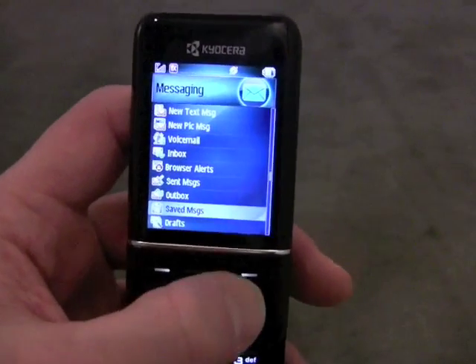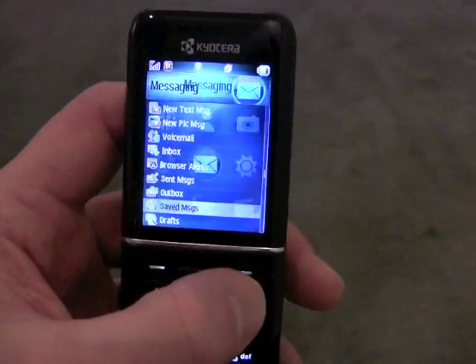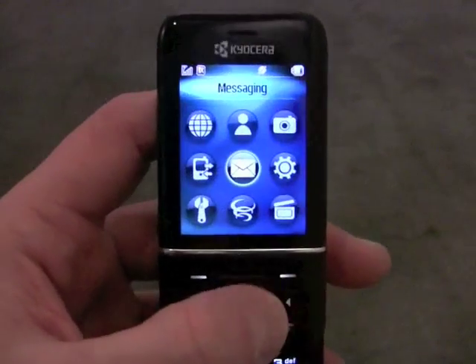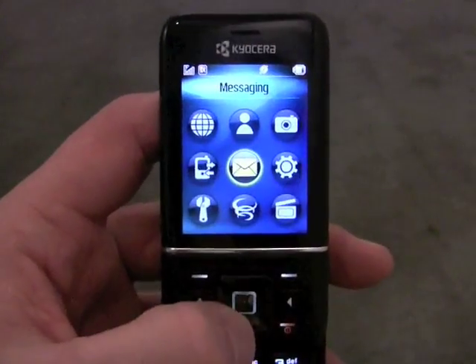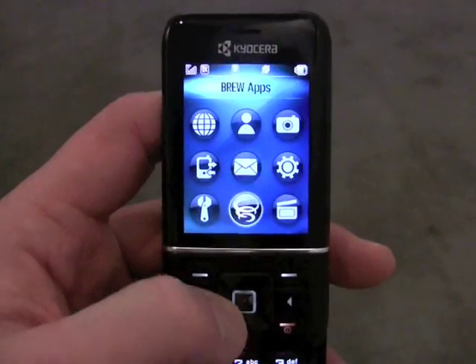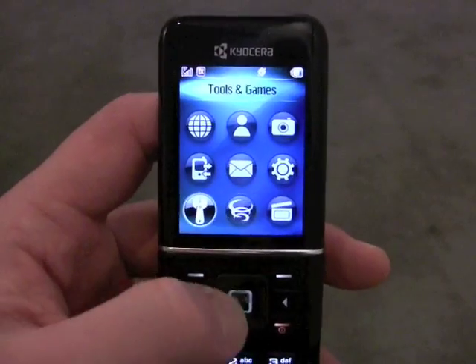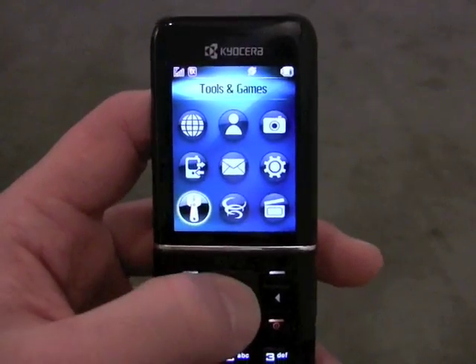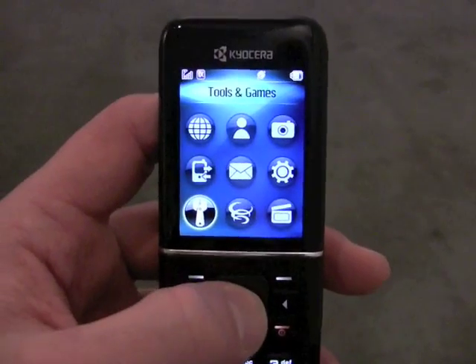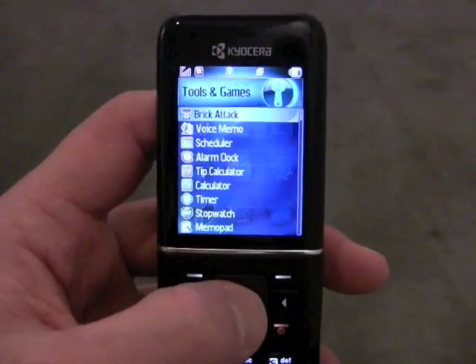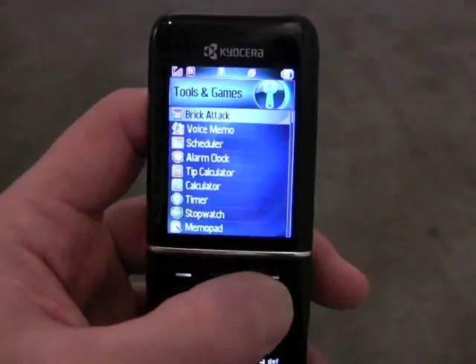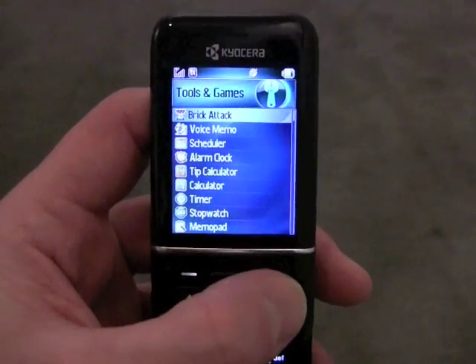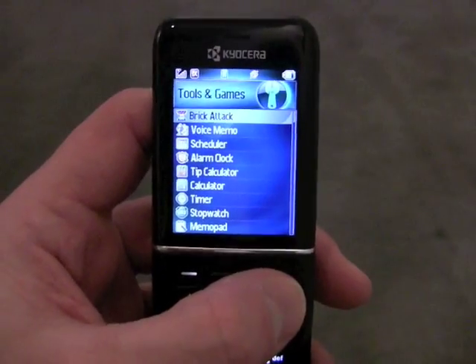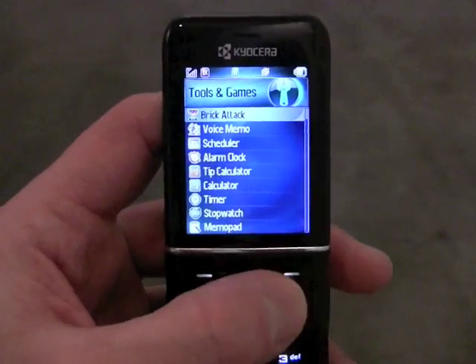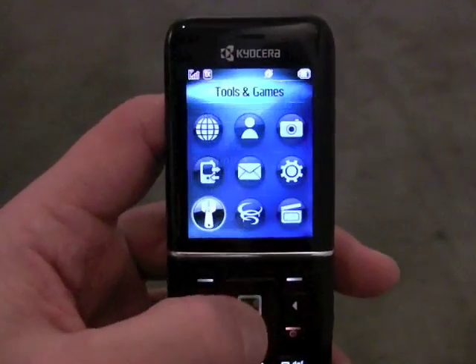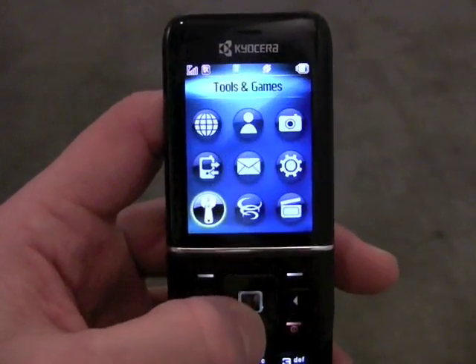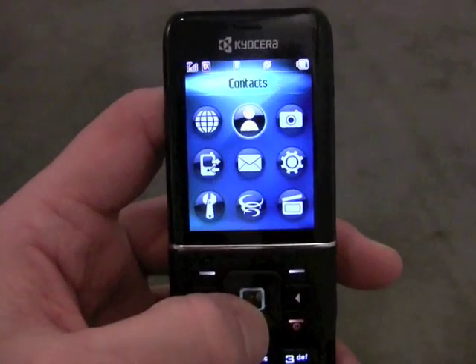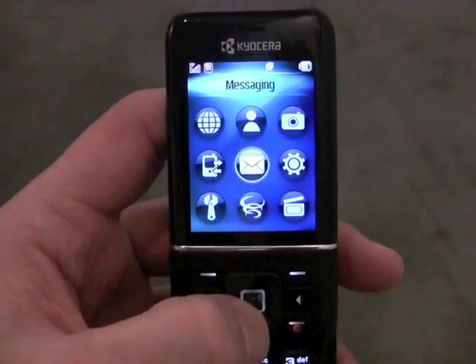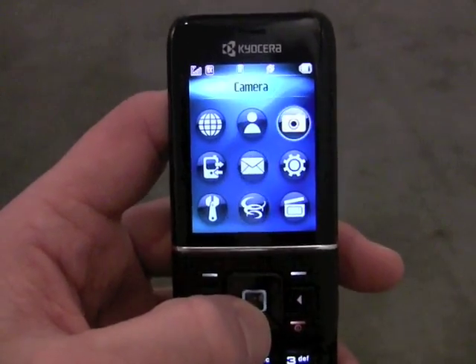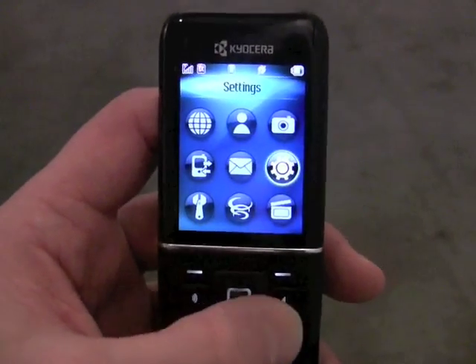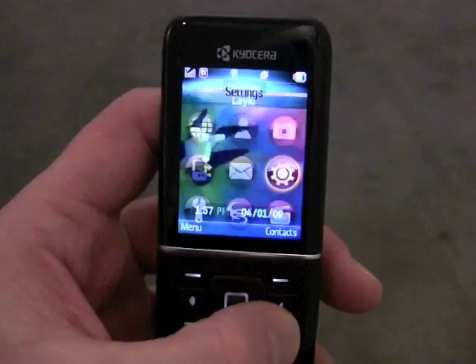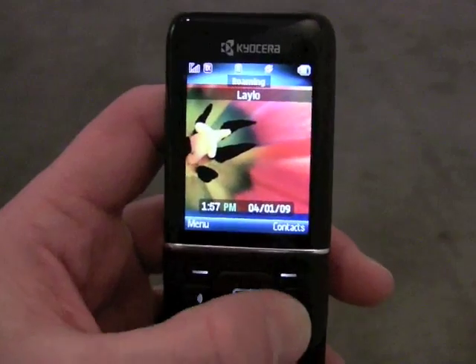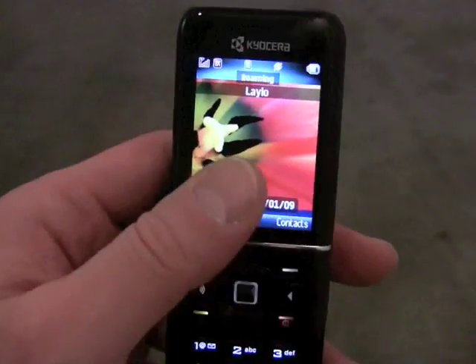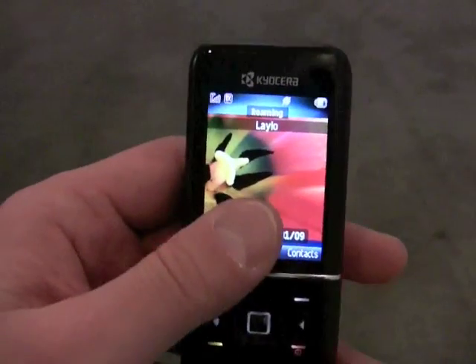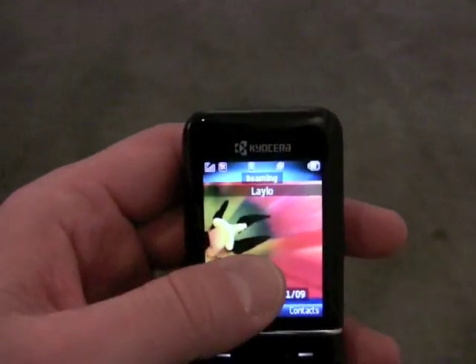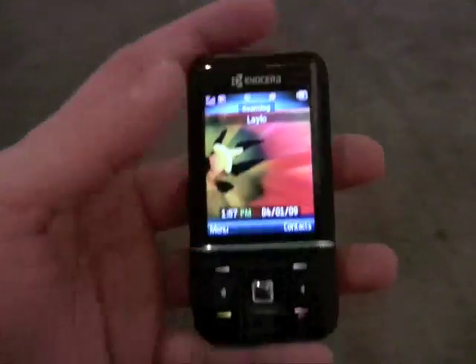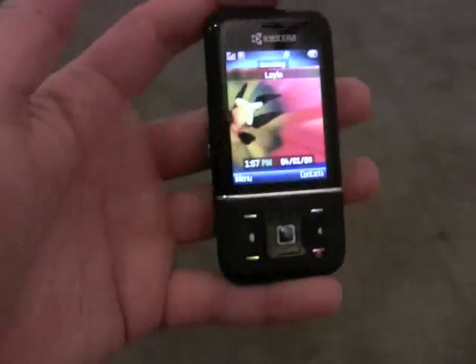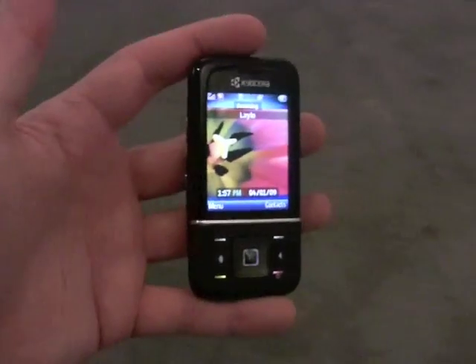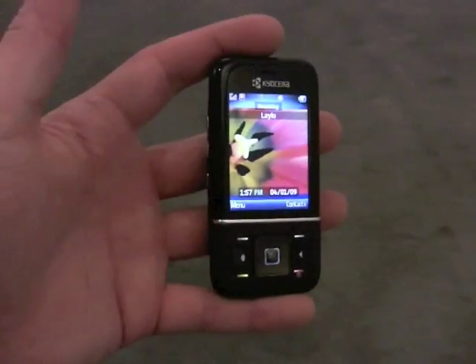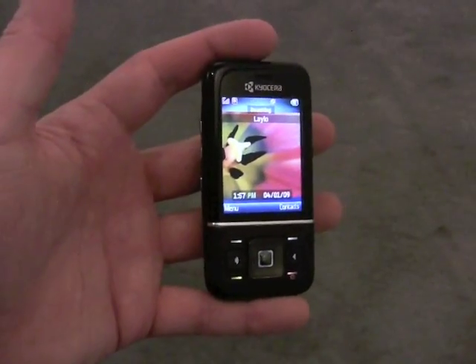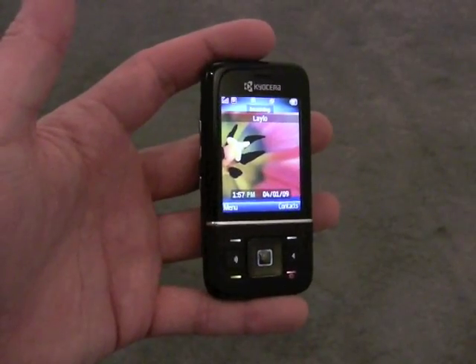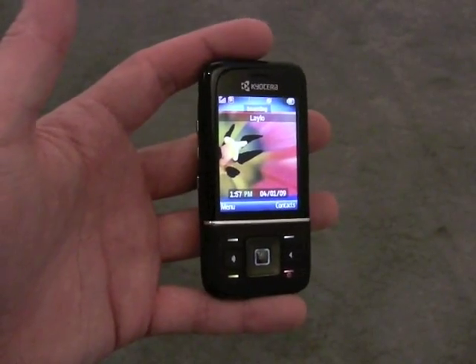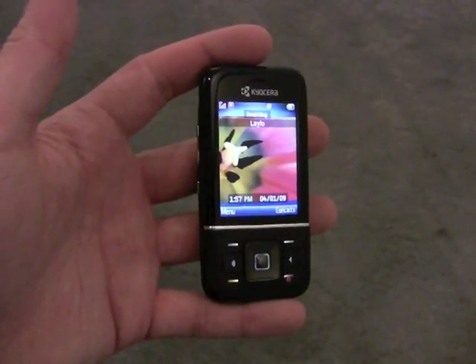This is a phone that will probably be on a prepaid network in the U.S. Again, it's the Kyocera Lalo M1400.